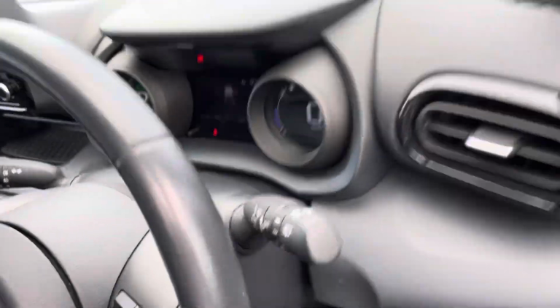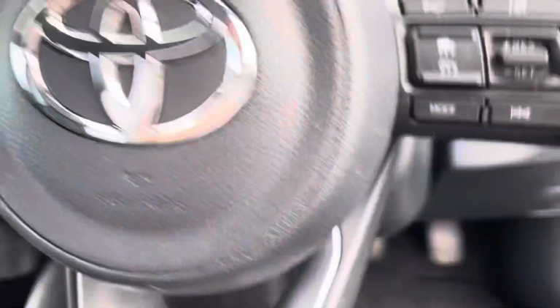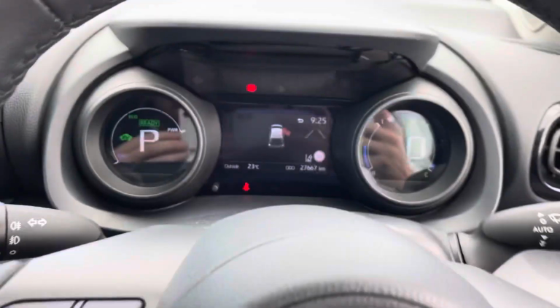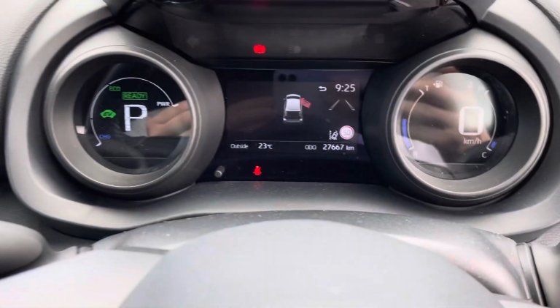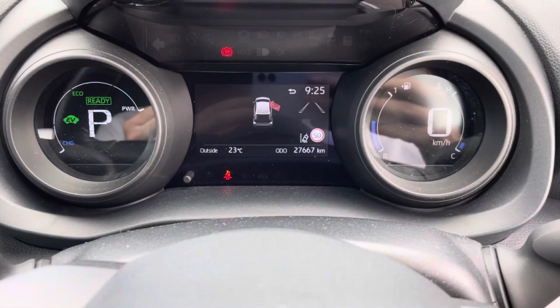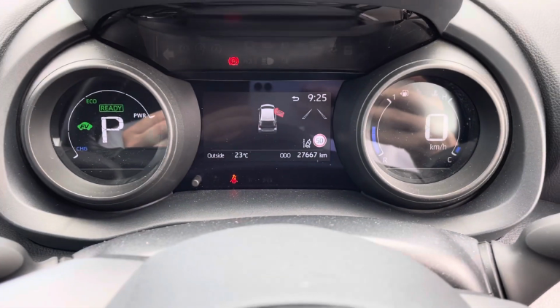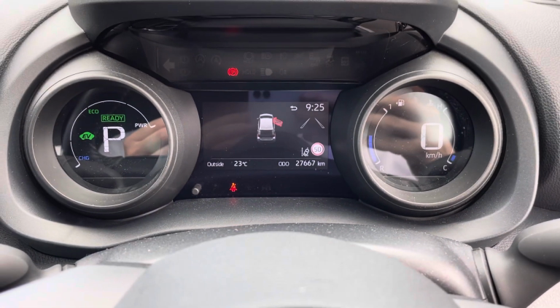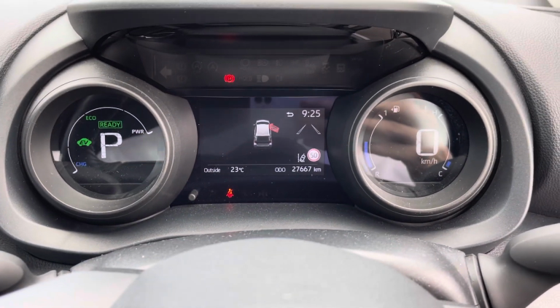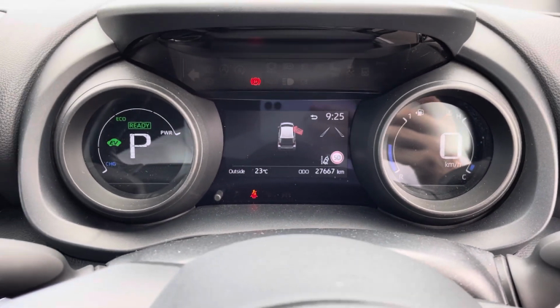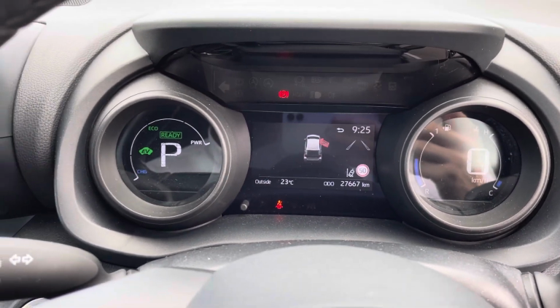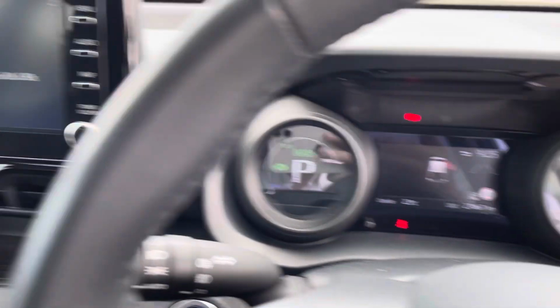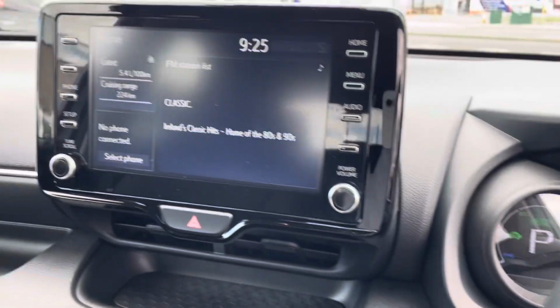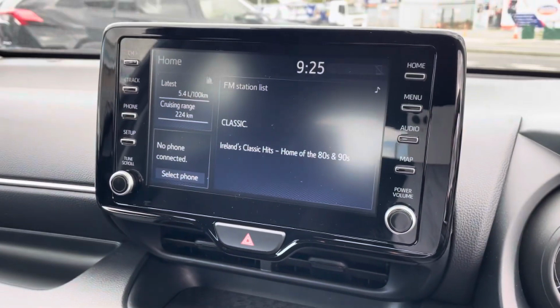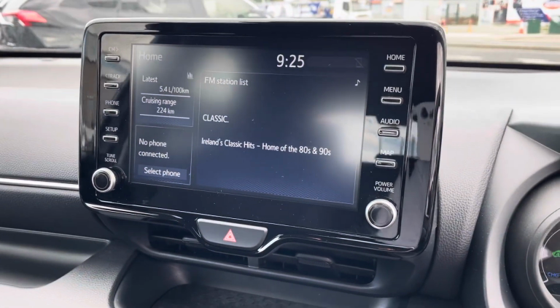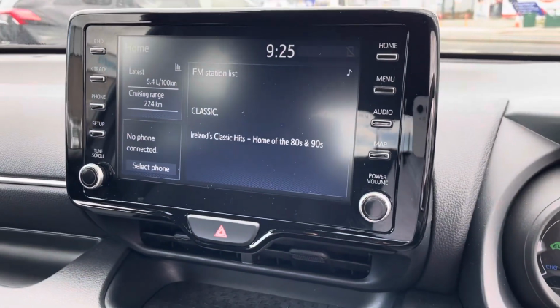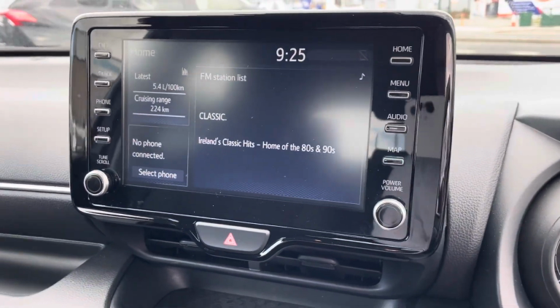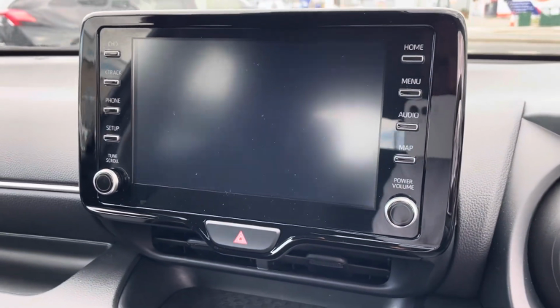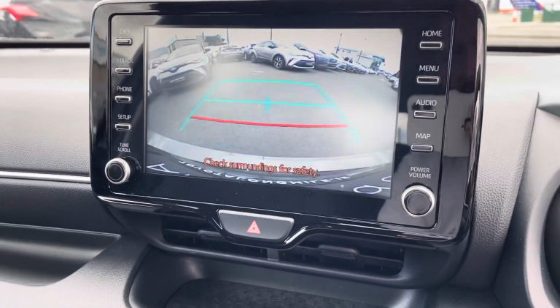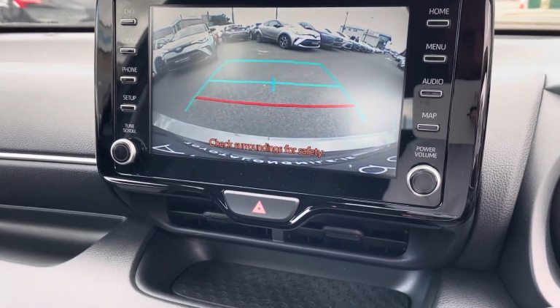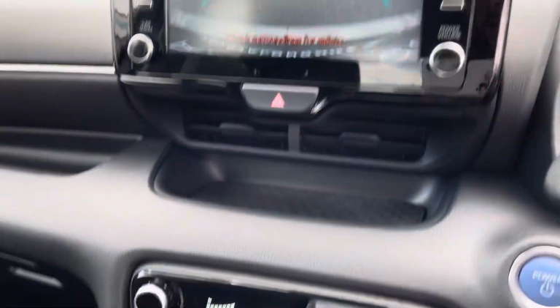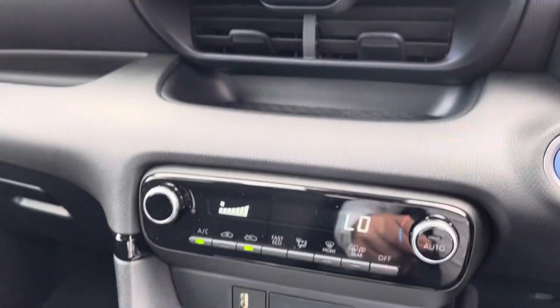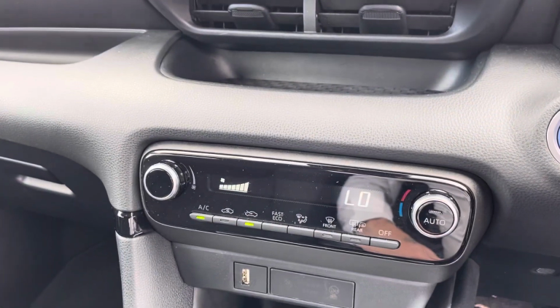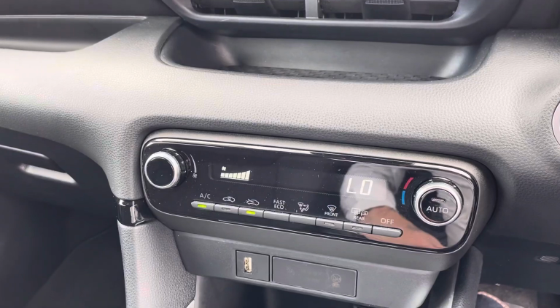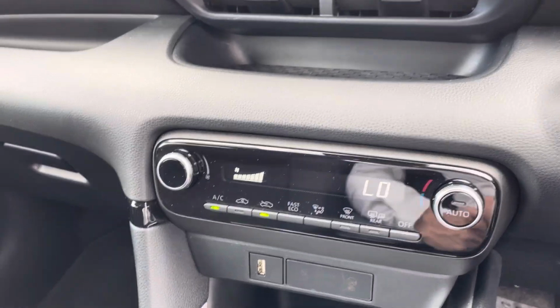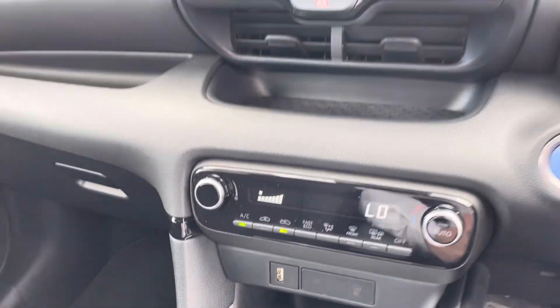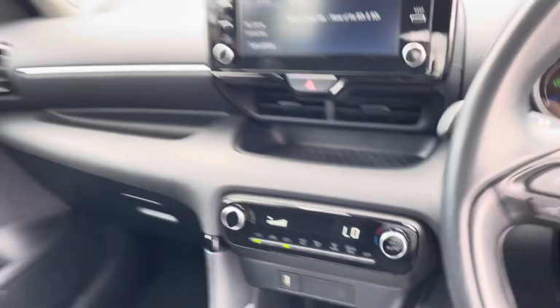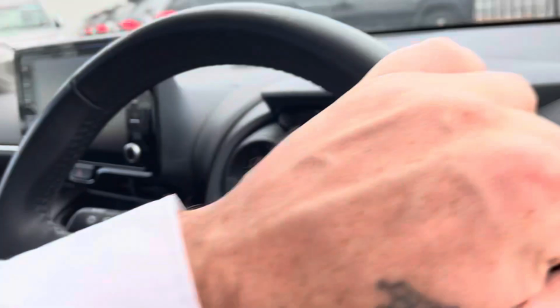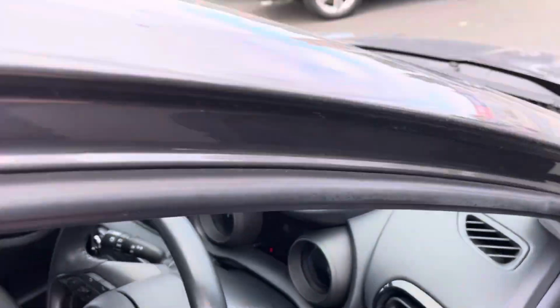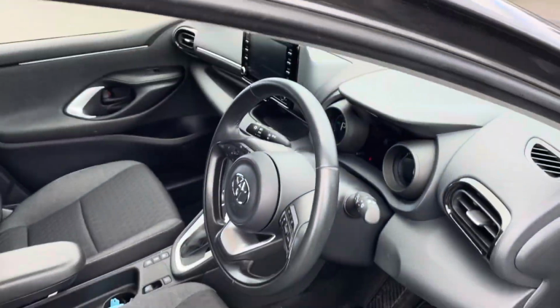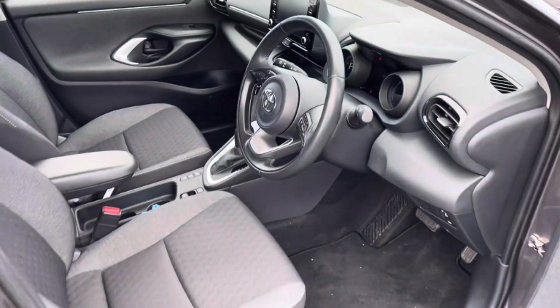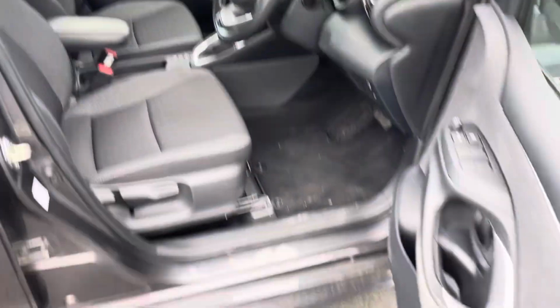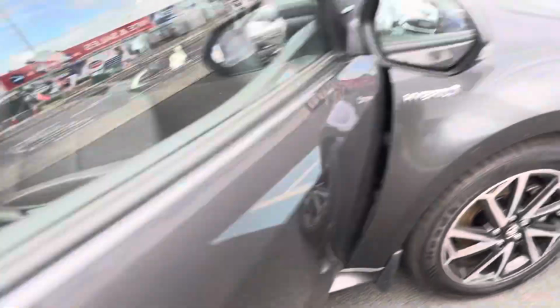Digital clocks, 27,000 kilometers covered. You have your big screen with built-in reversing camera and AC. So guys, if you're interested in this 211 Luna Sport Yaris, it is available to view today.